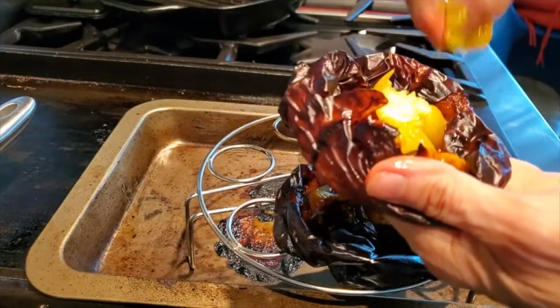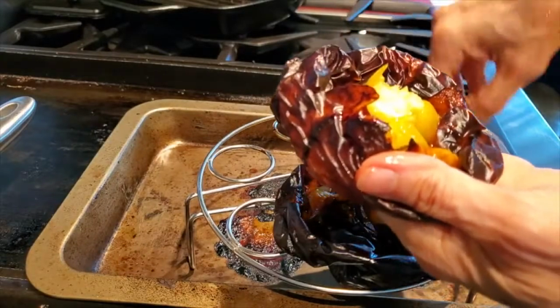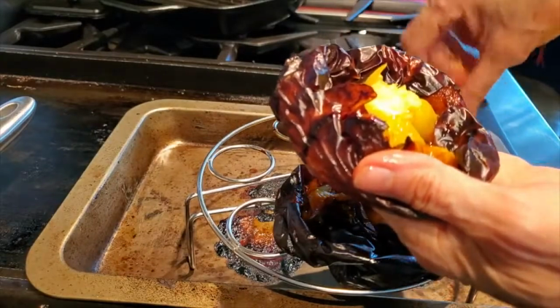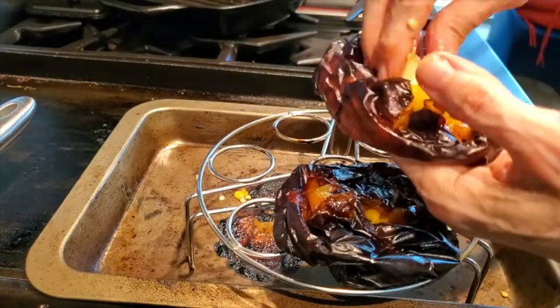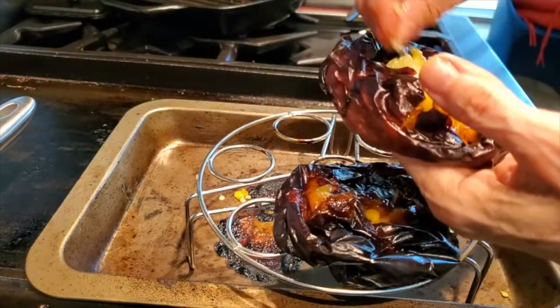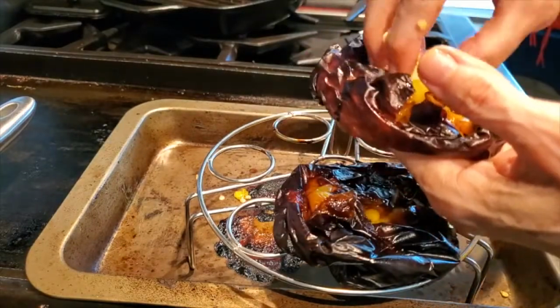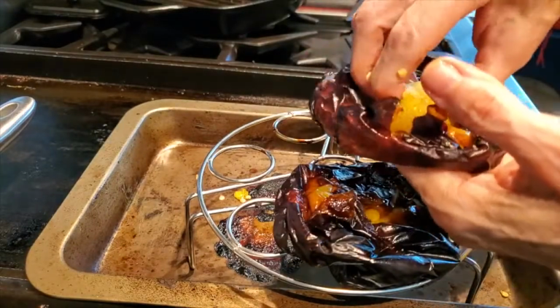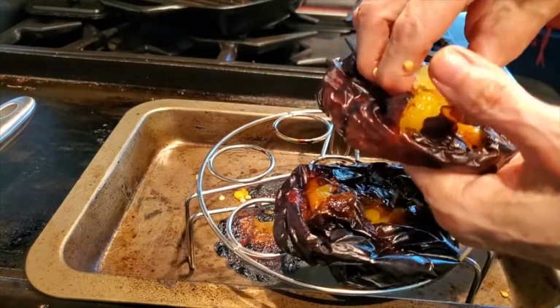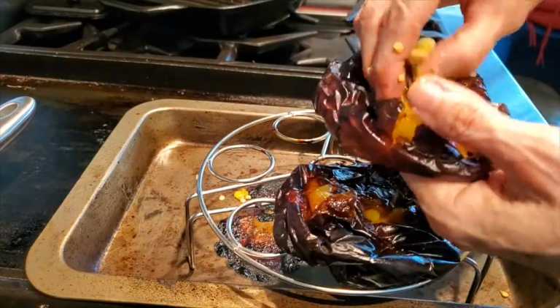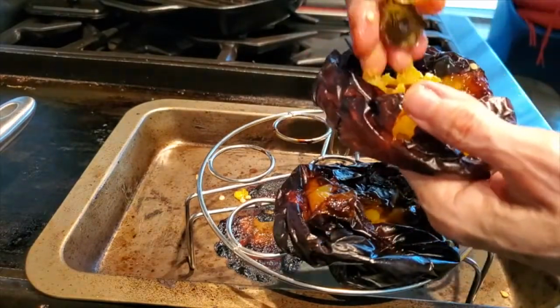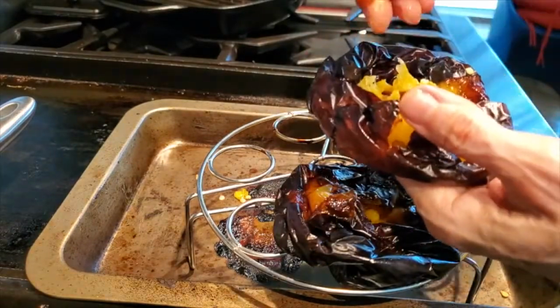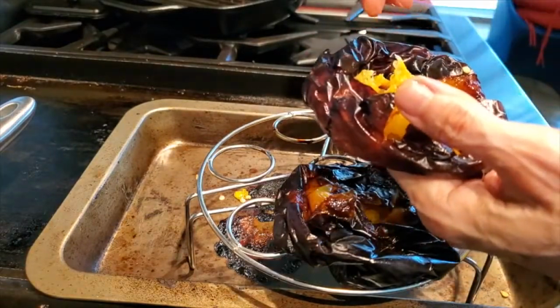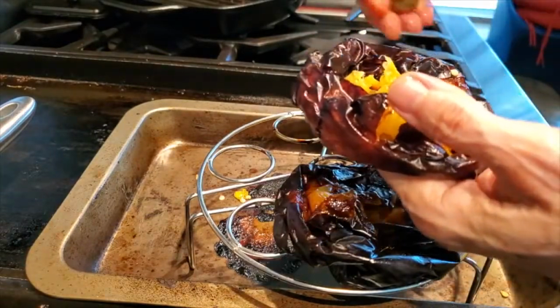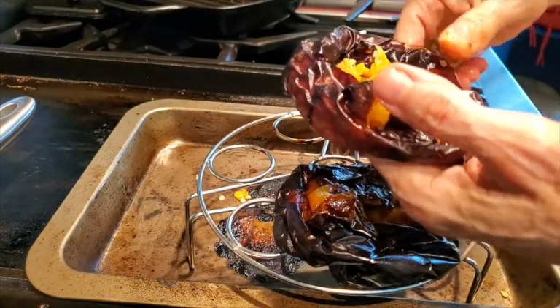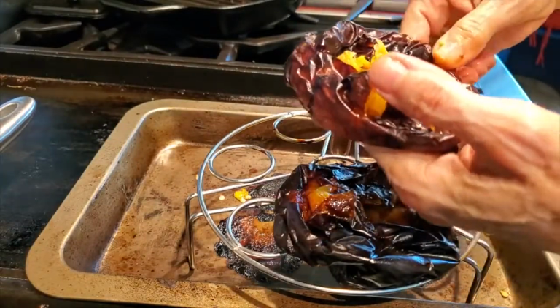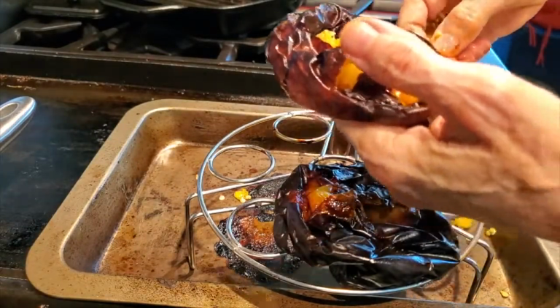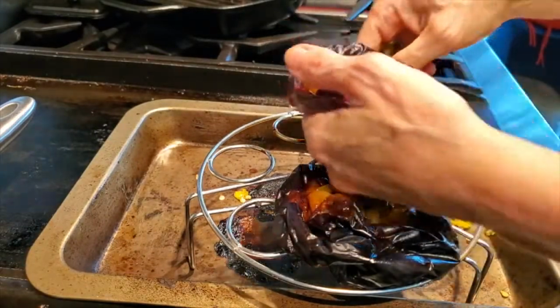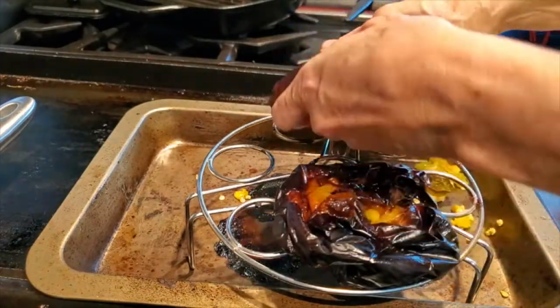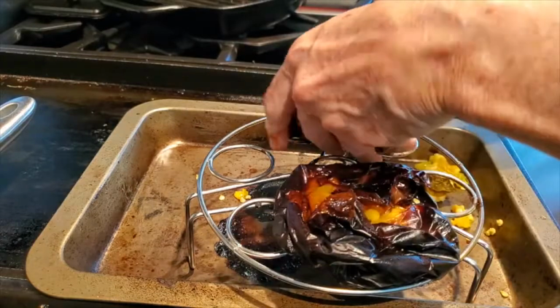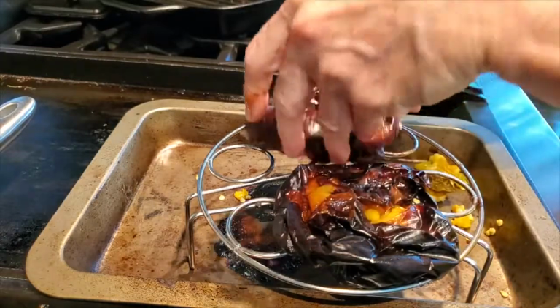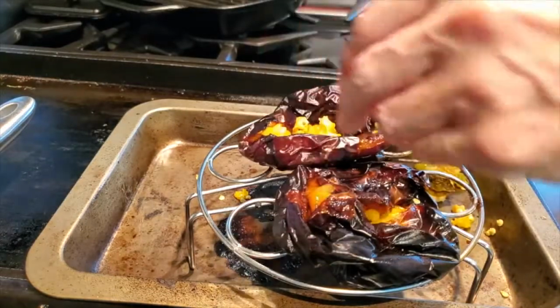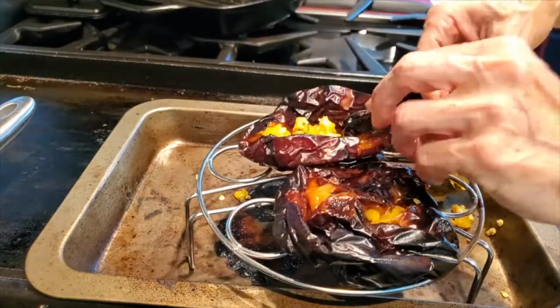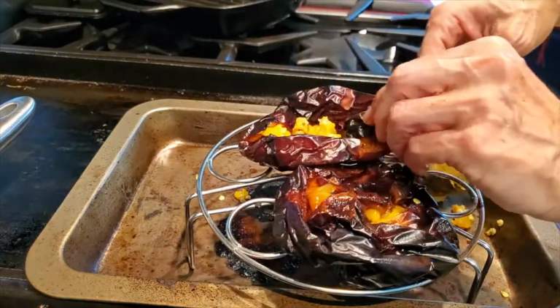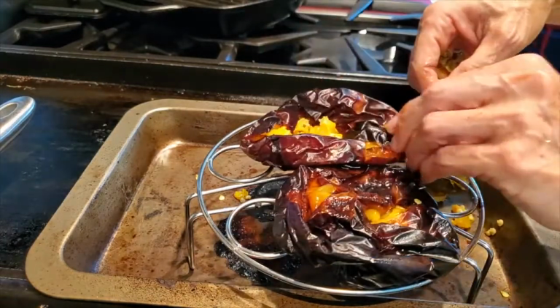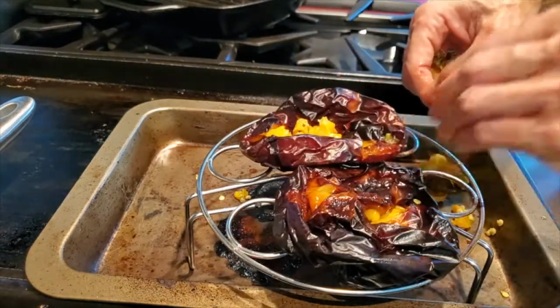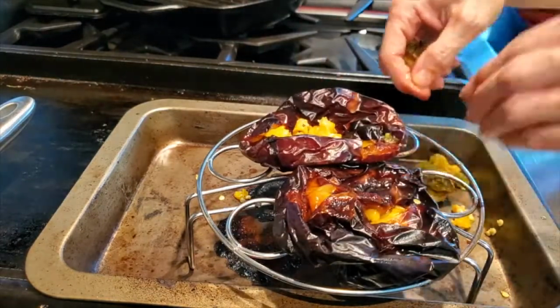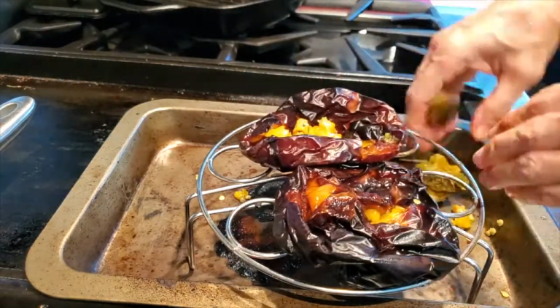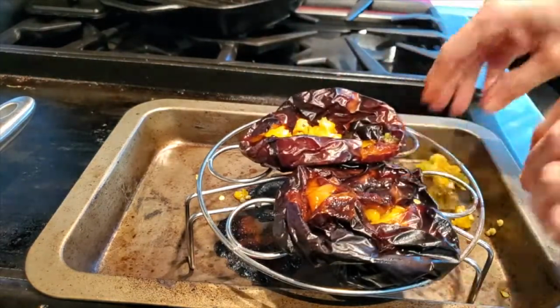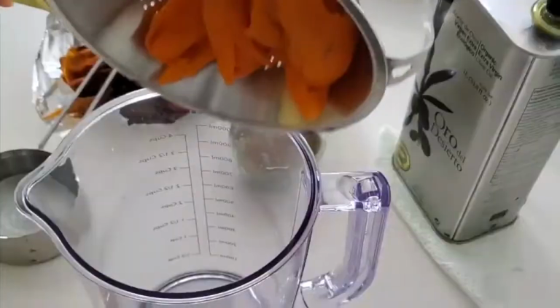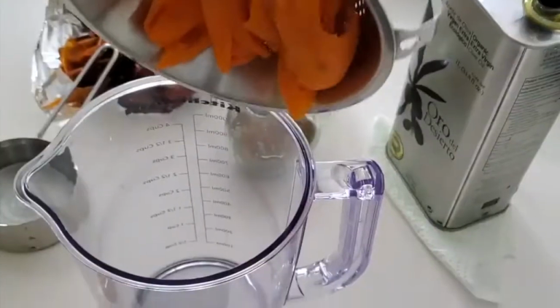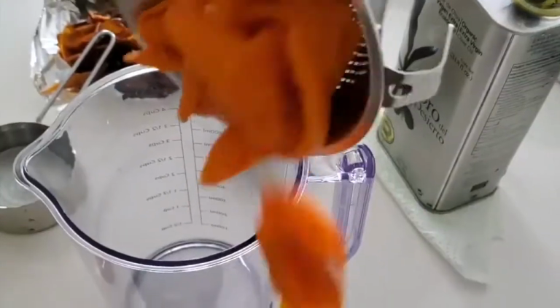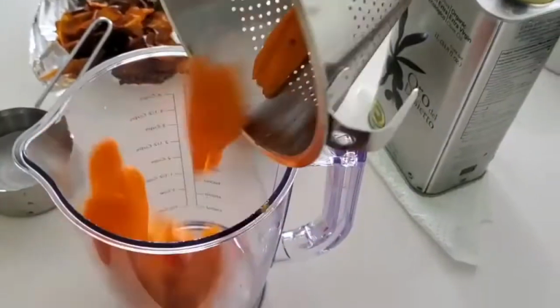Take out that little root, the seeds, and the skin. The smell, the aroma is out of this world.